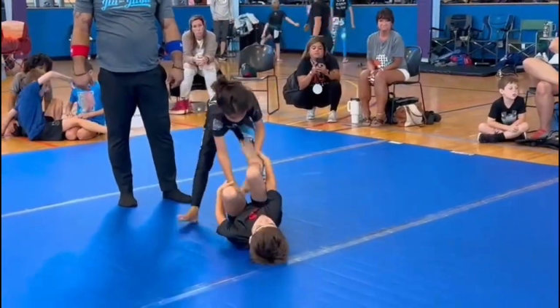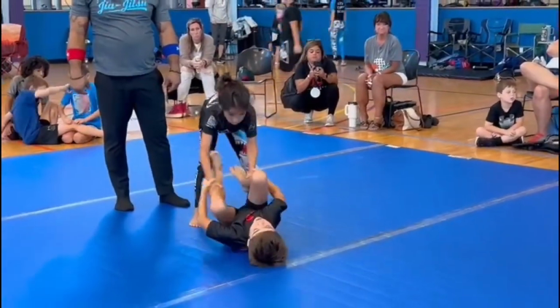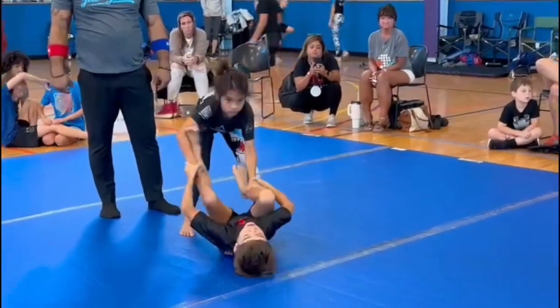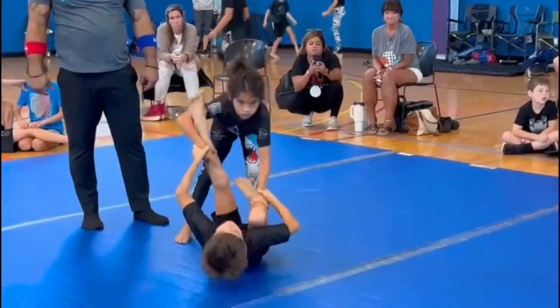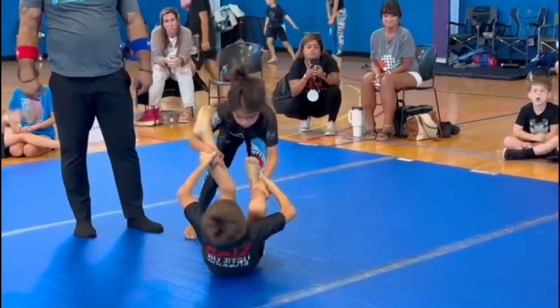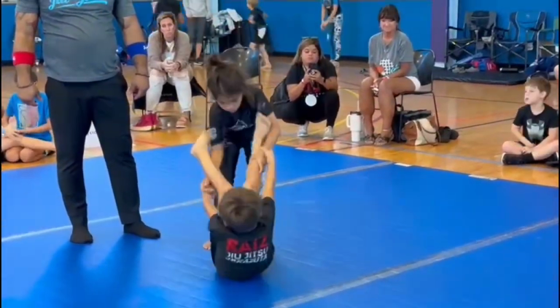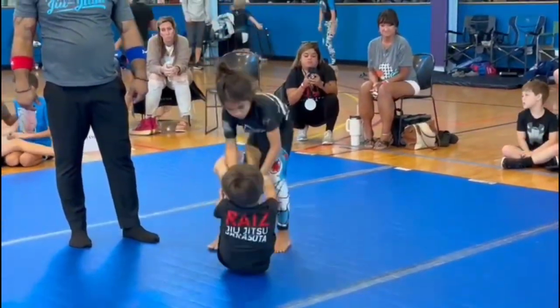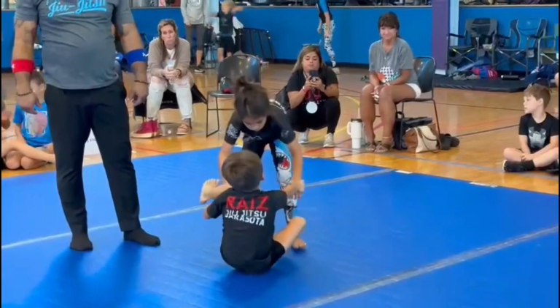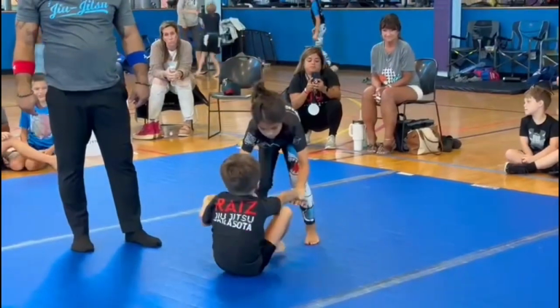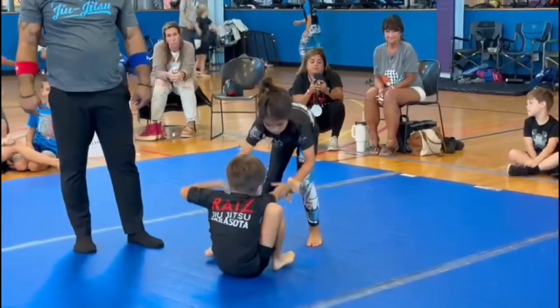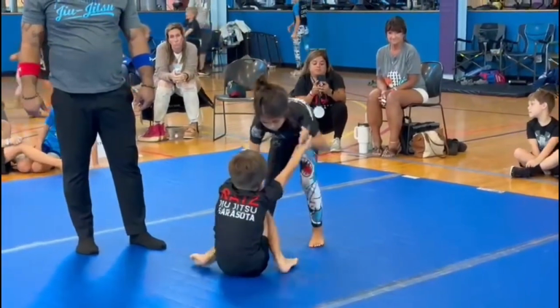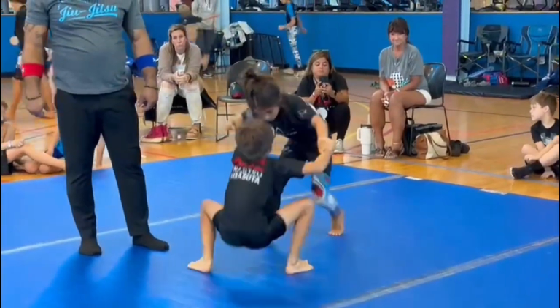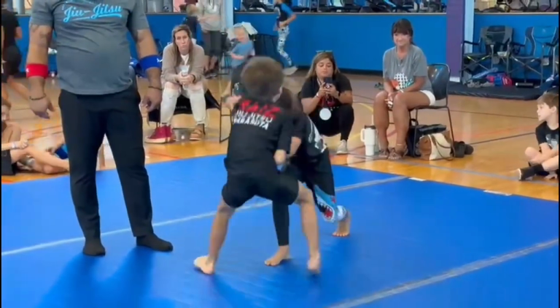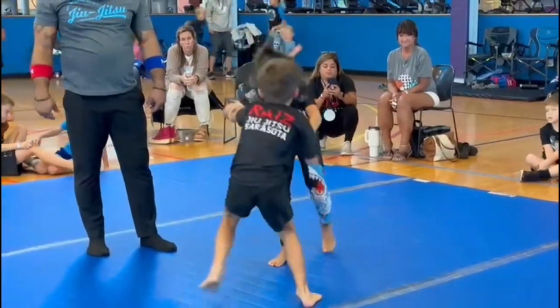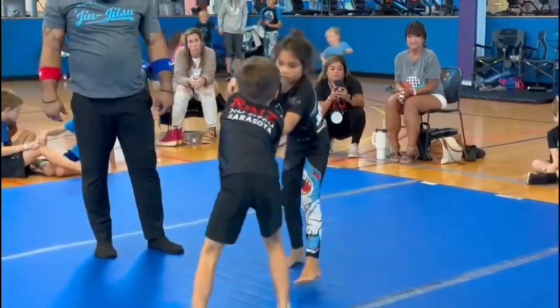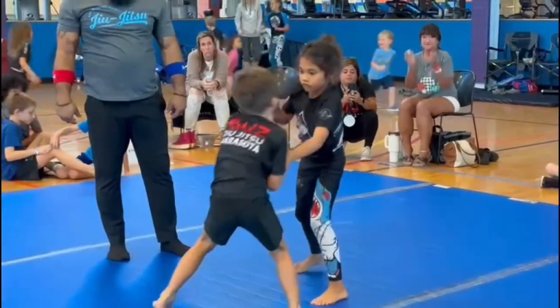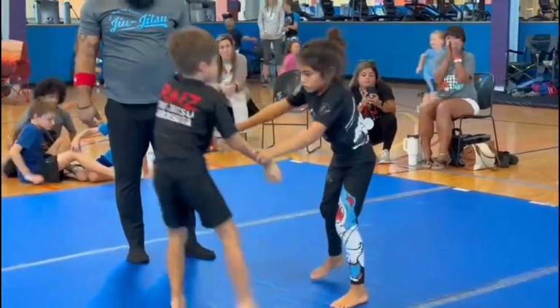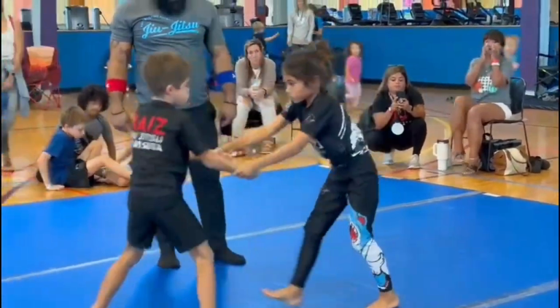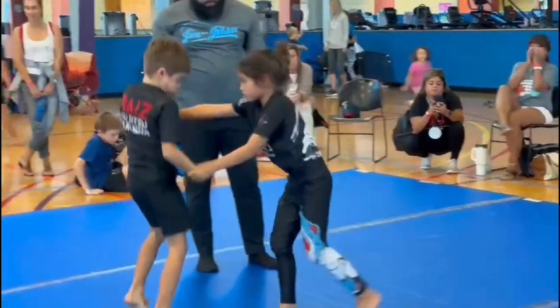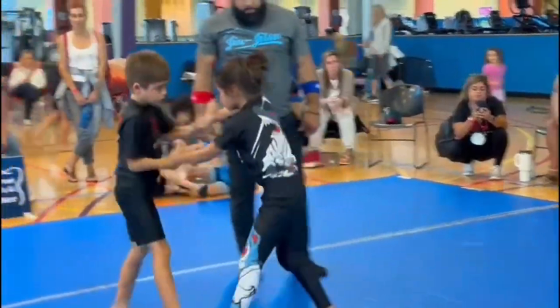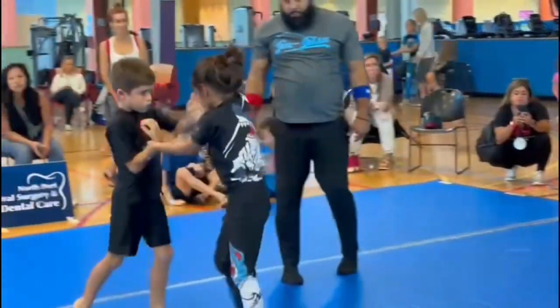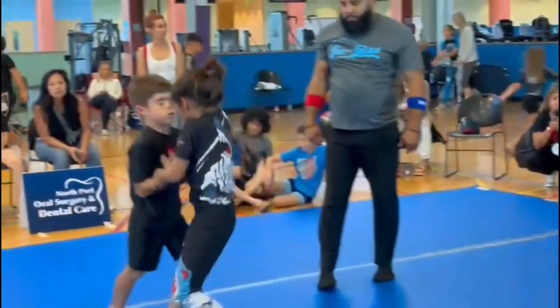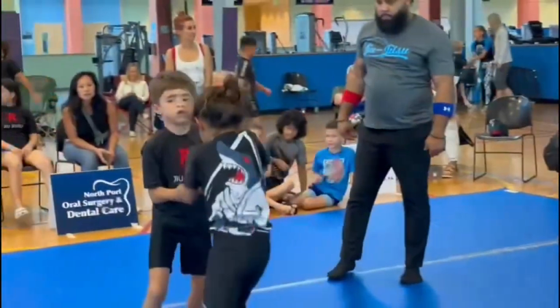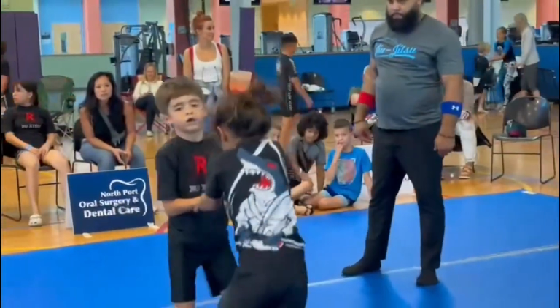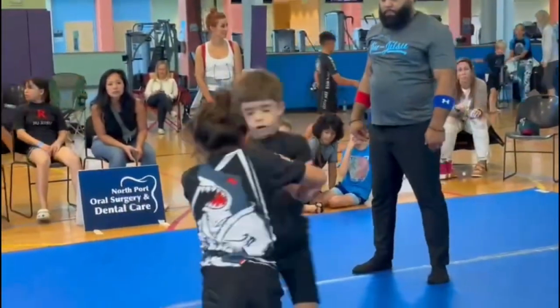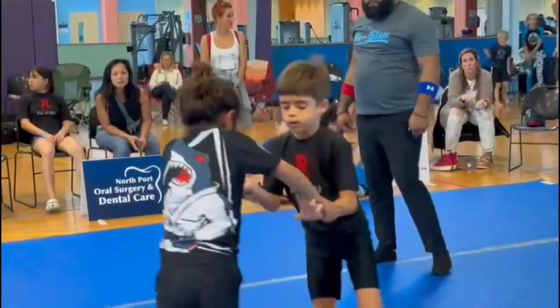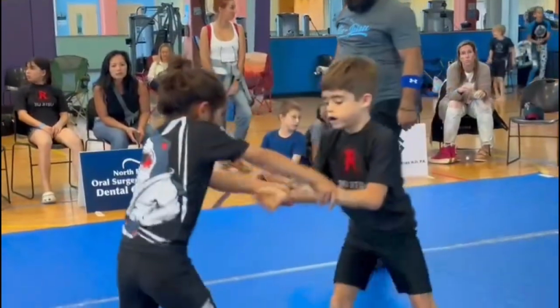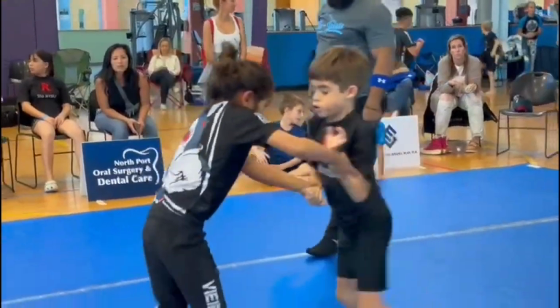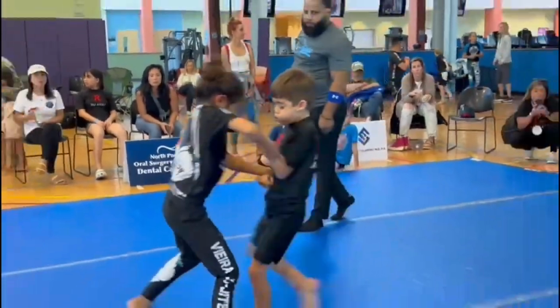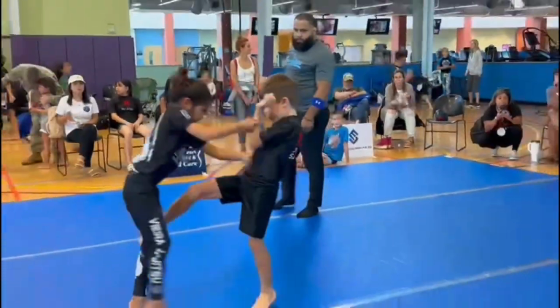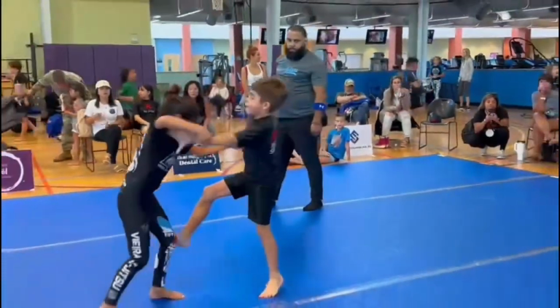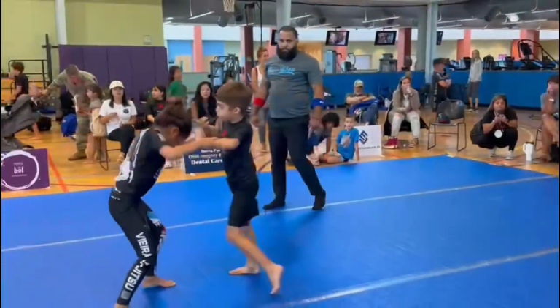Charles, go to half guard and then pass — it's going to be a lot easier. Get up, Russell, get up. Come on, Charles, don't ride, get up. Take the leg. Take him down again. Go.